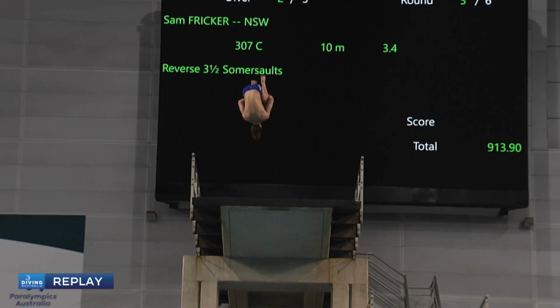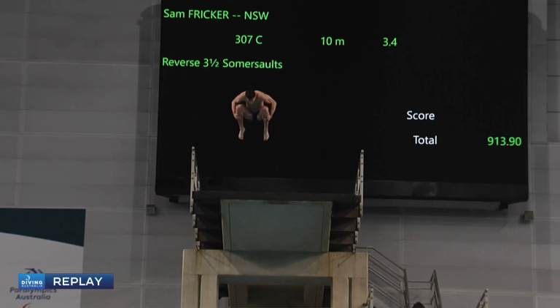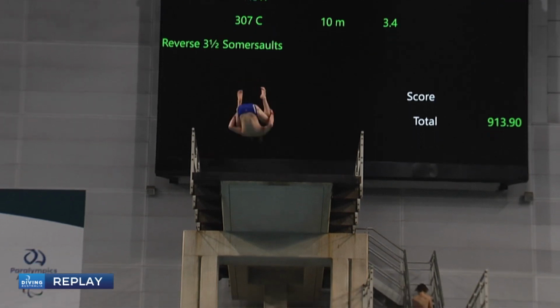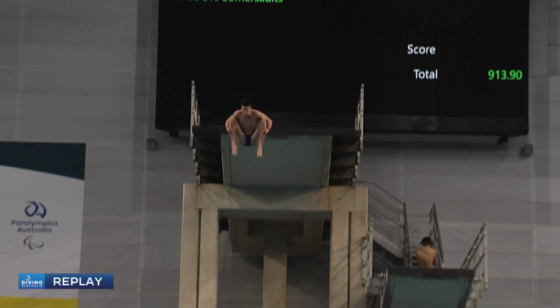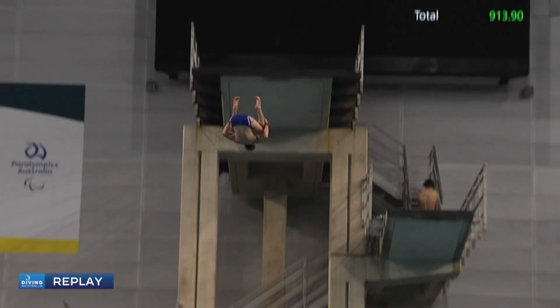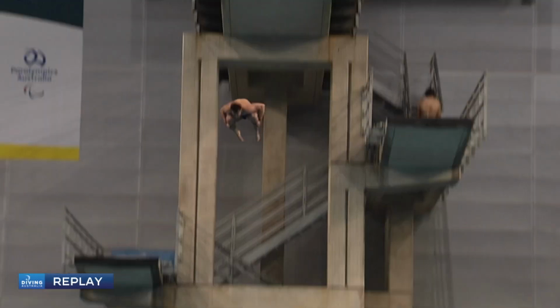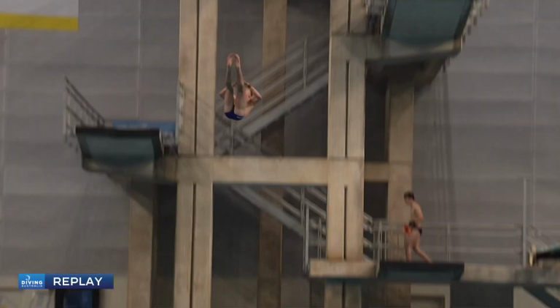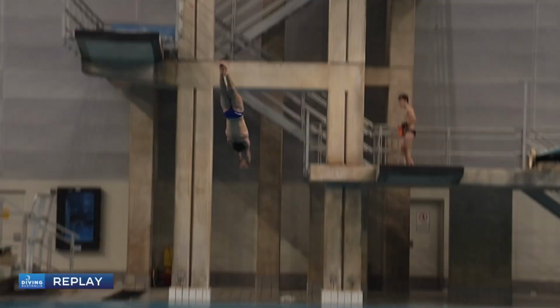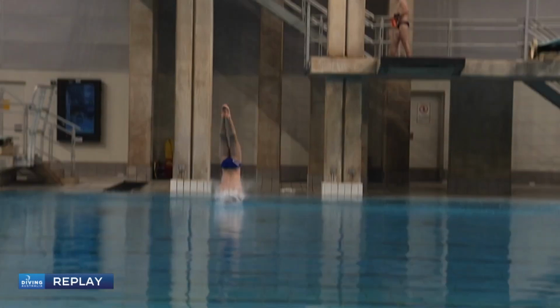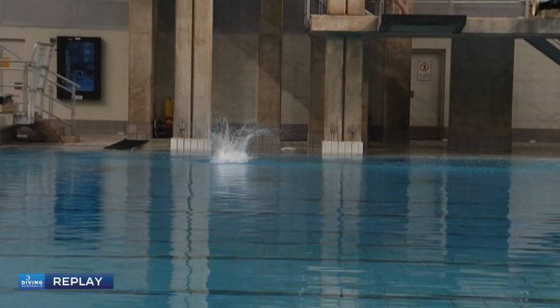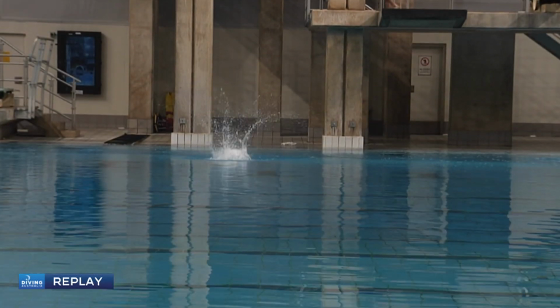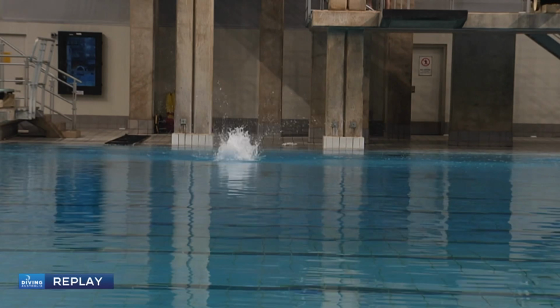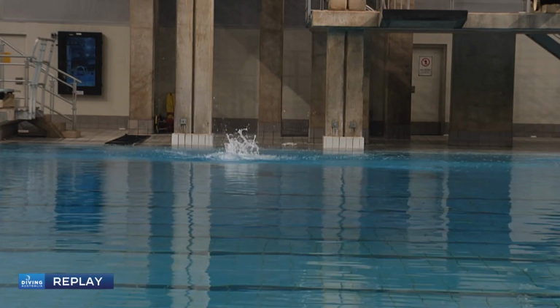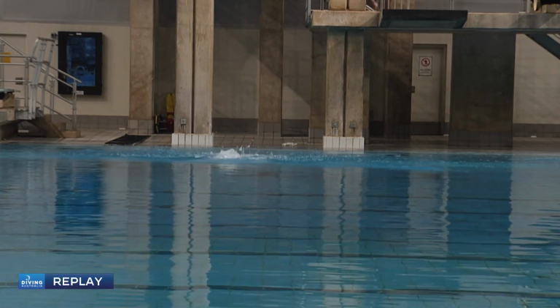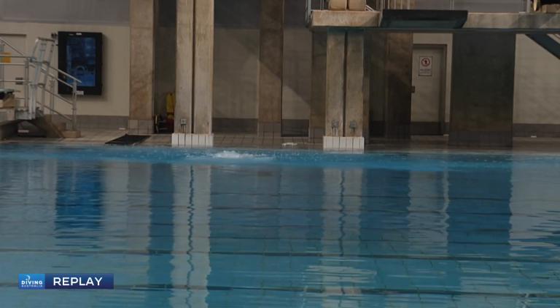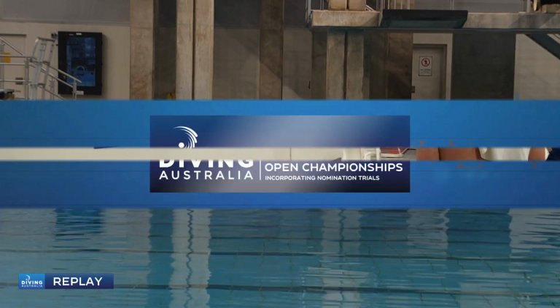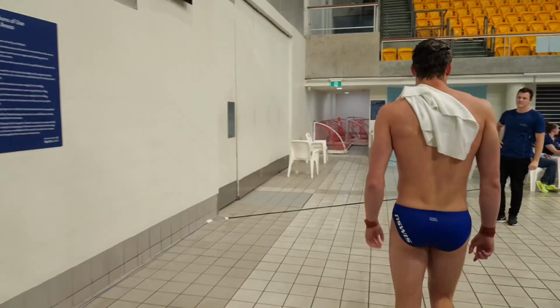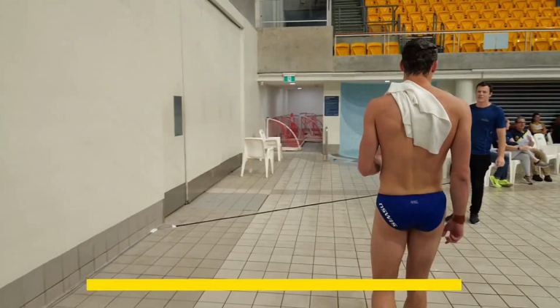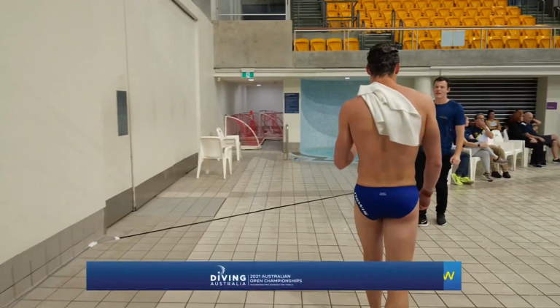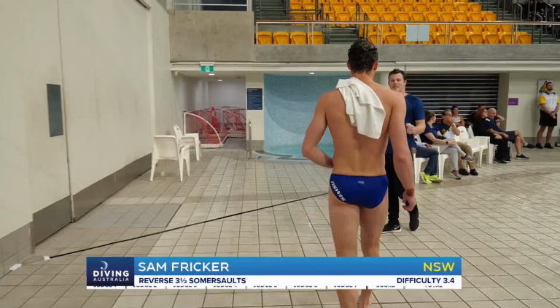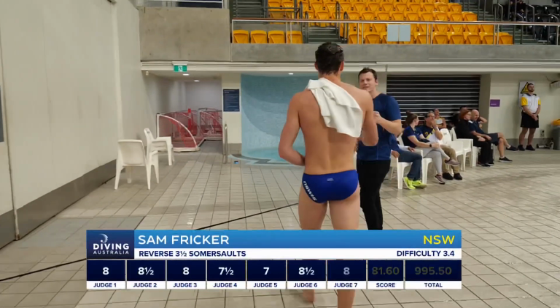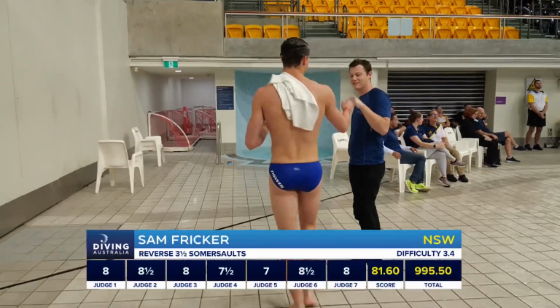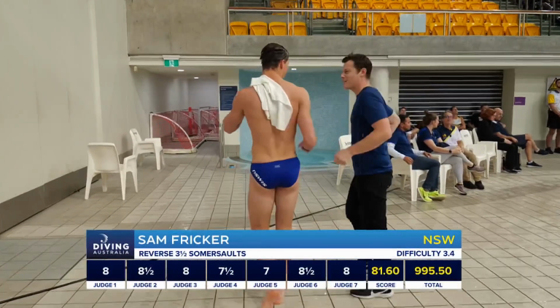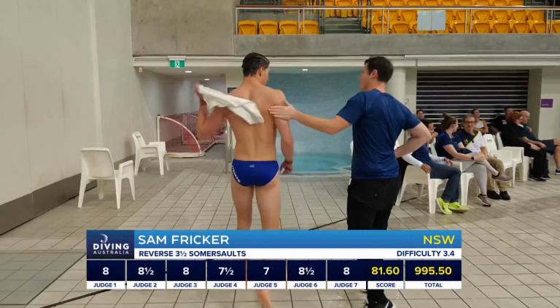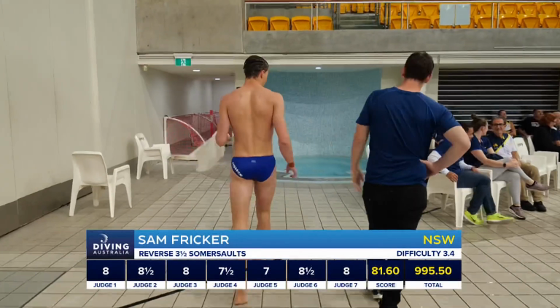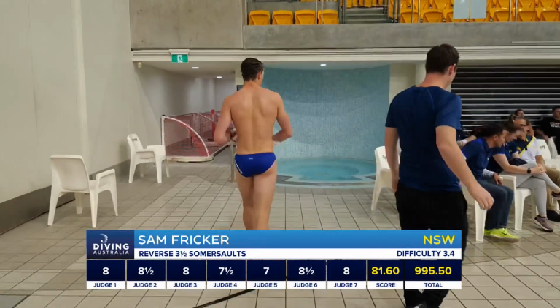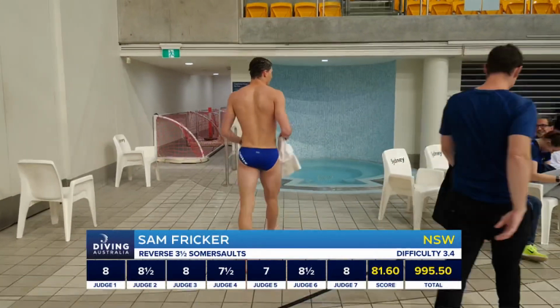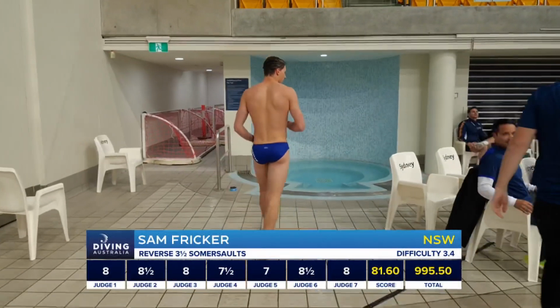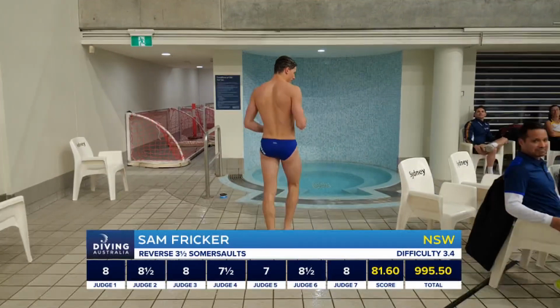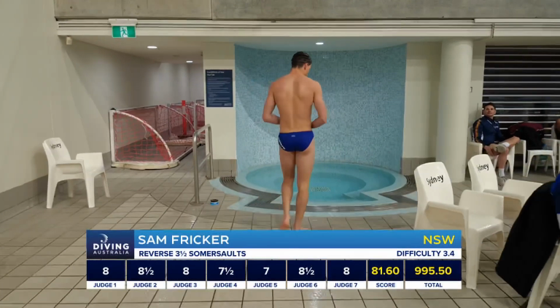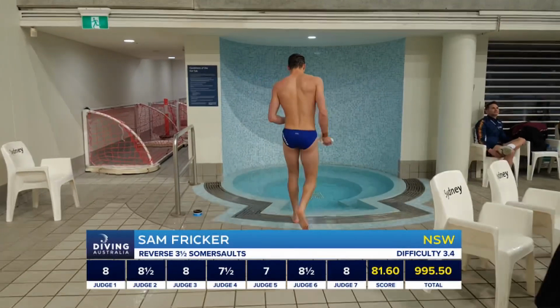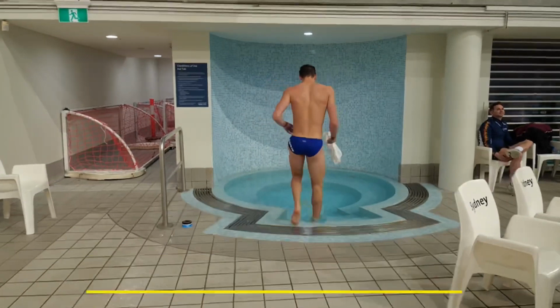Big jump, keeping his head in, tight tuck, seeing exactly where he needs to be and disappeared through the water. An absolutely classic rip entry. He'll be happy. His coach Tomo Rickards will be happy. And hey, three more rounds for him — up and down, on his head, staying steady.